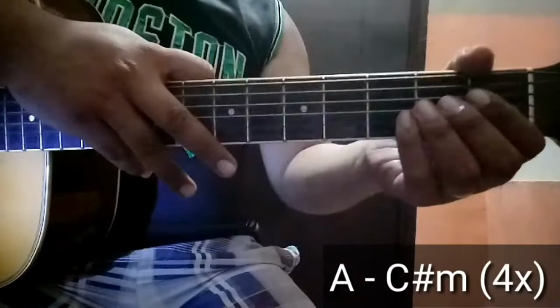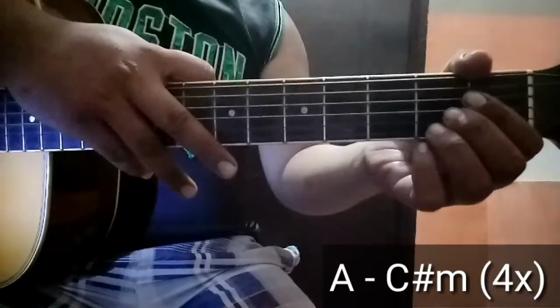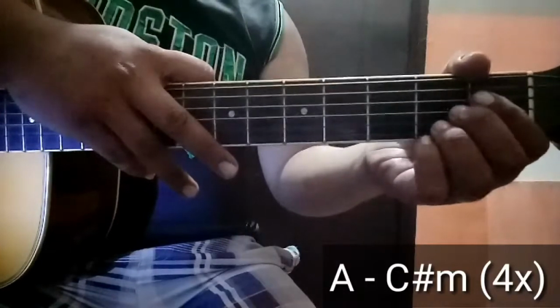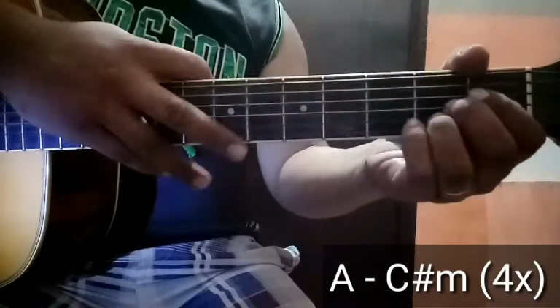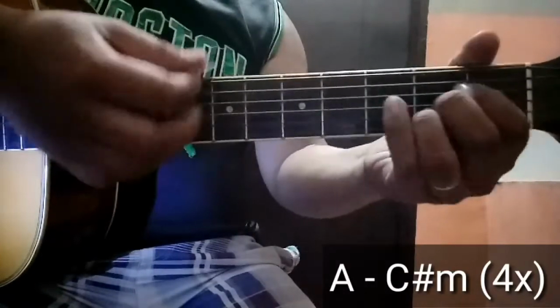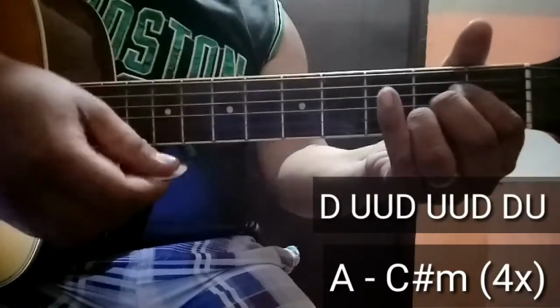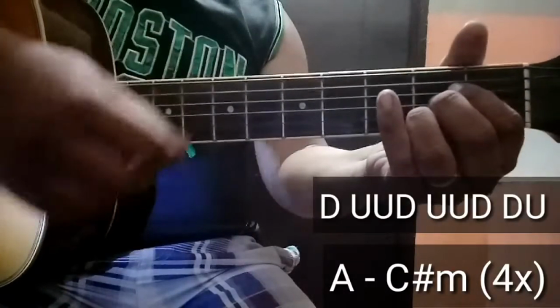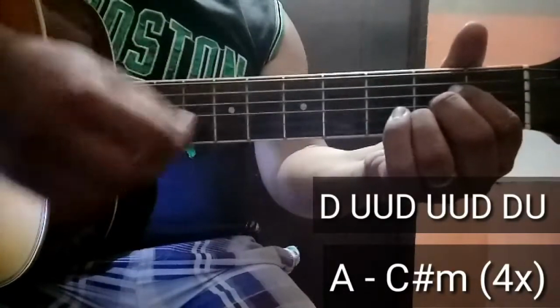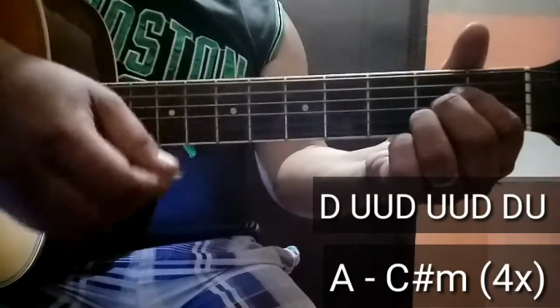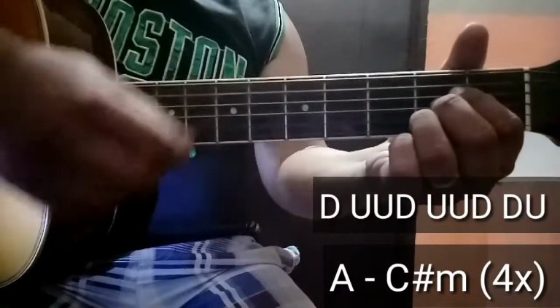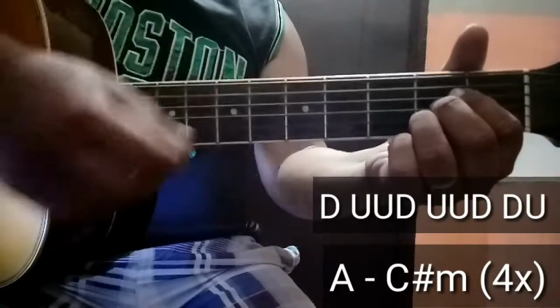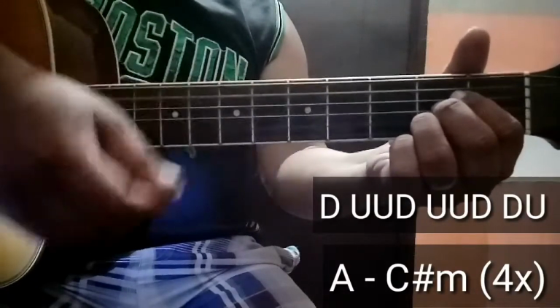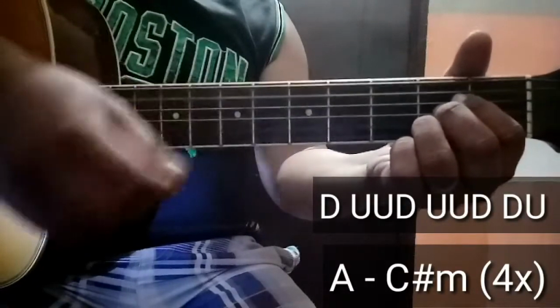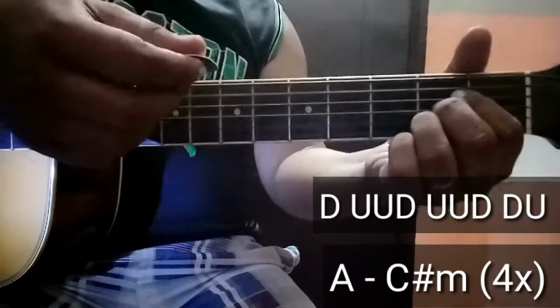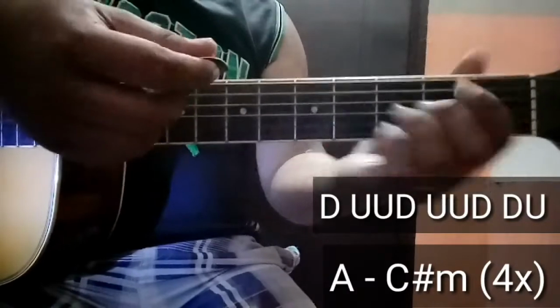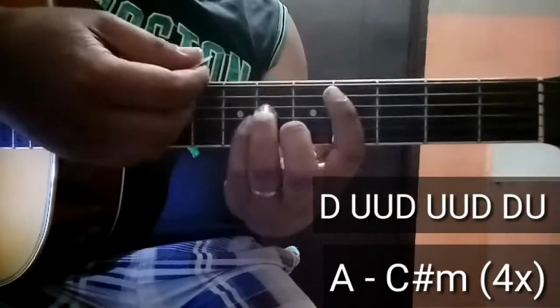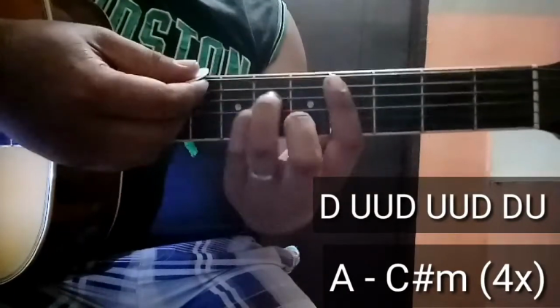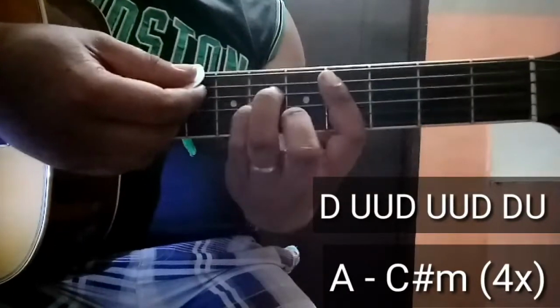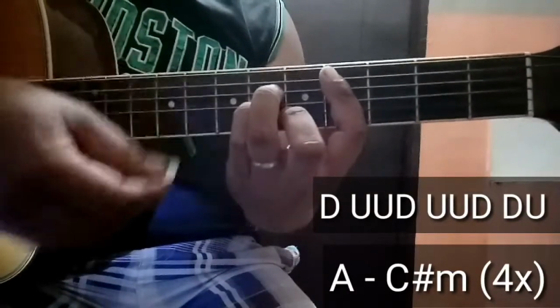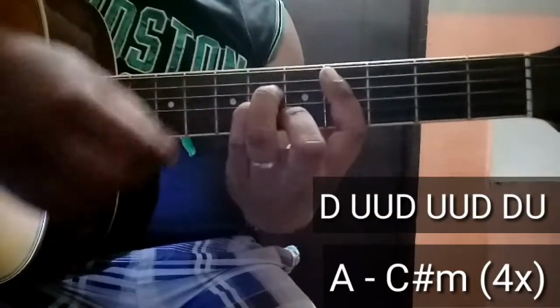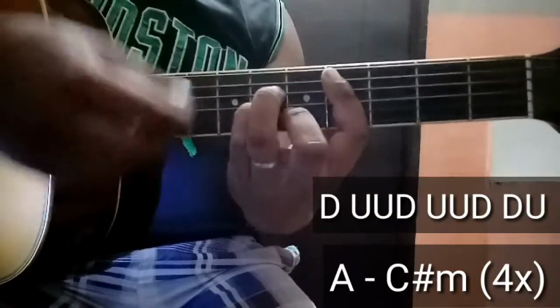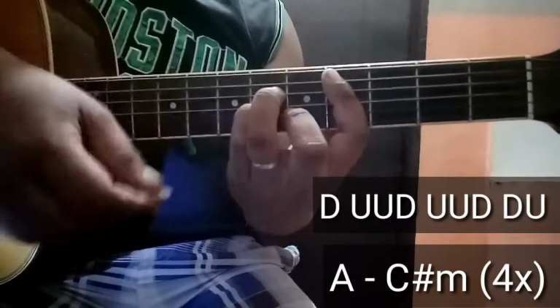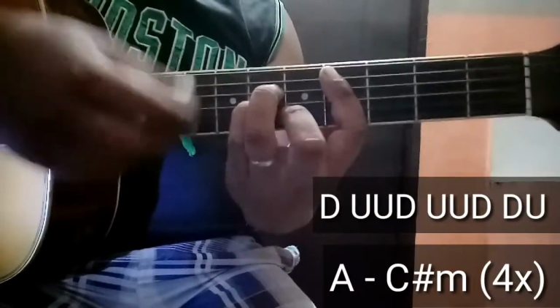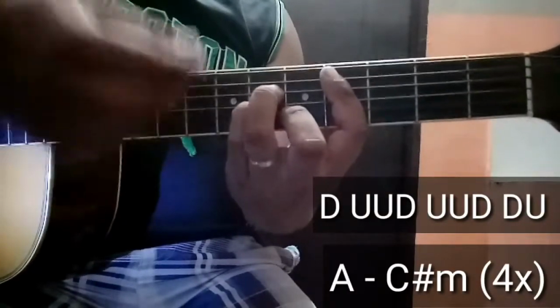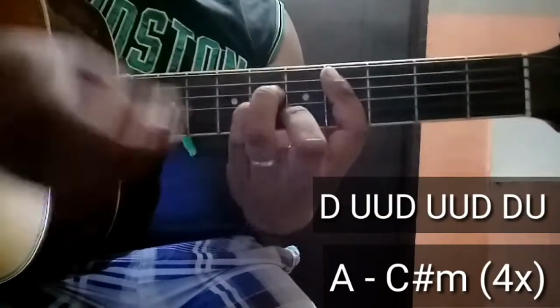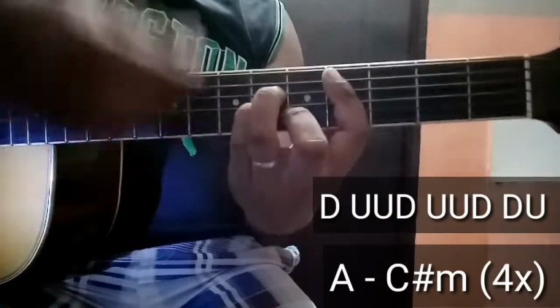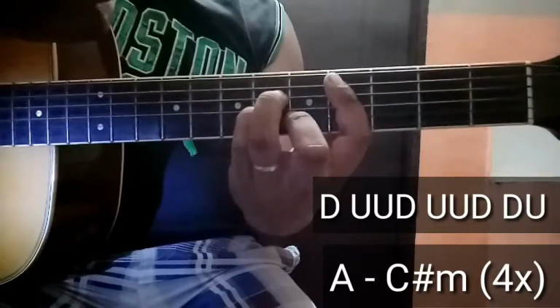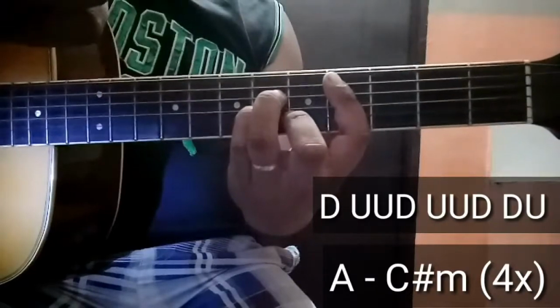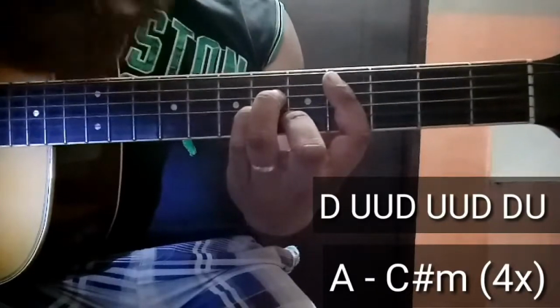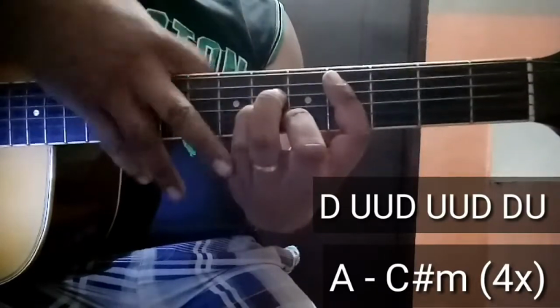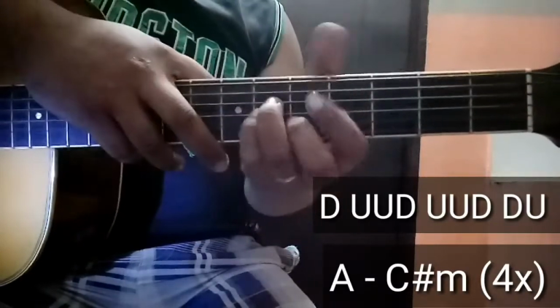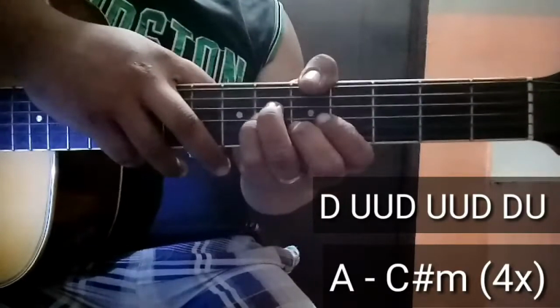Tapos ang strumming pattern nyo ito is down, up, up, down, up, down, down, up. Down, up, up, down, up, up, down, down, up. Okay, 4 times na ganyan yung verse.